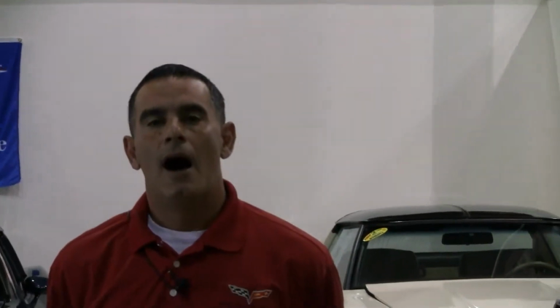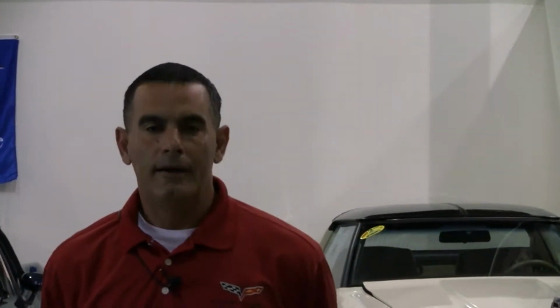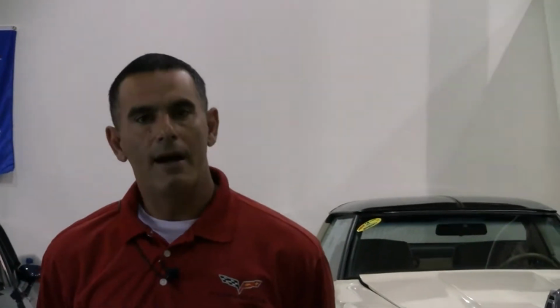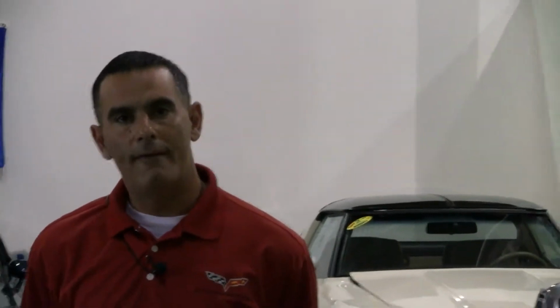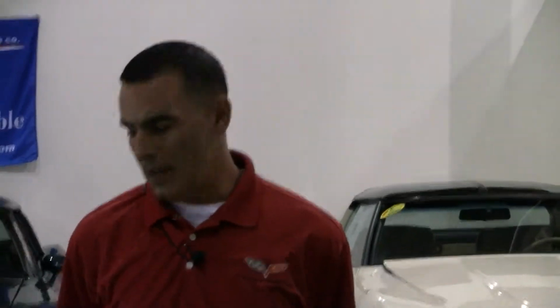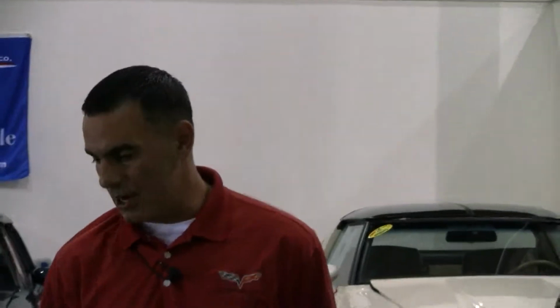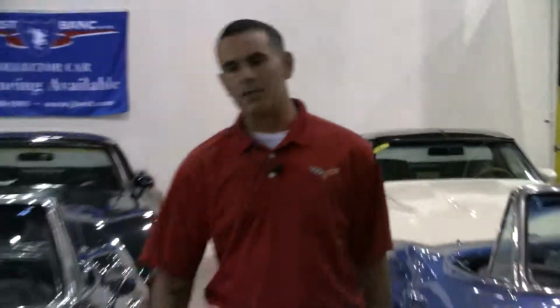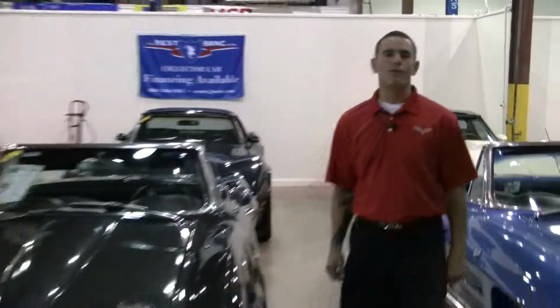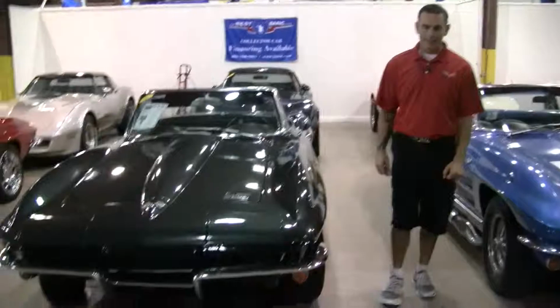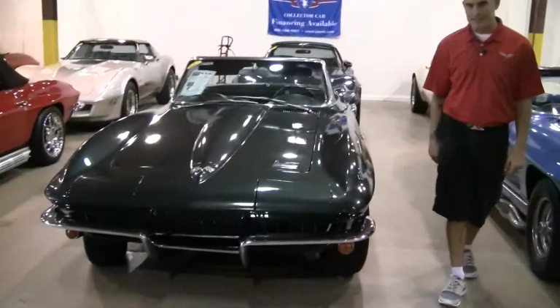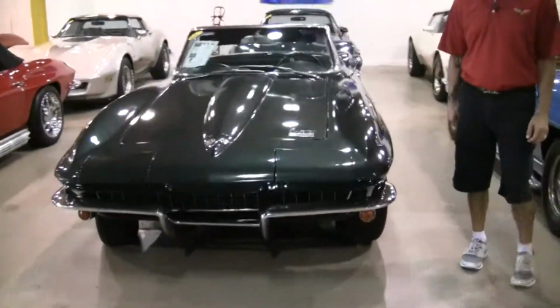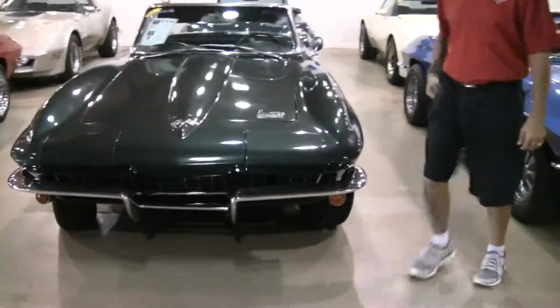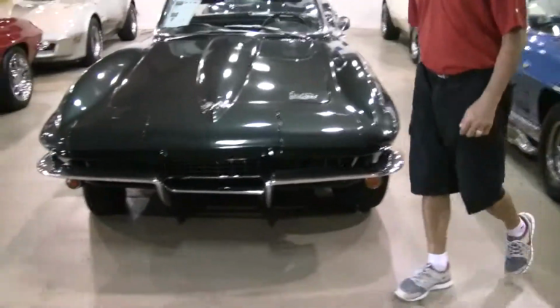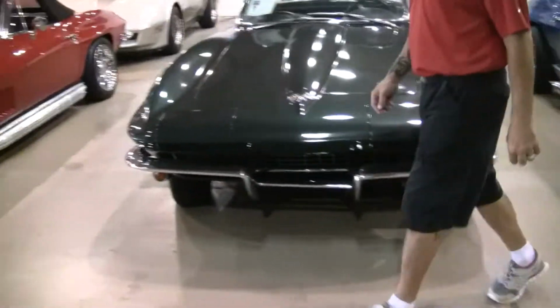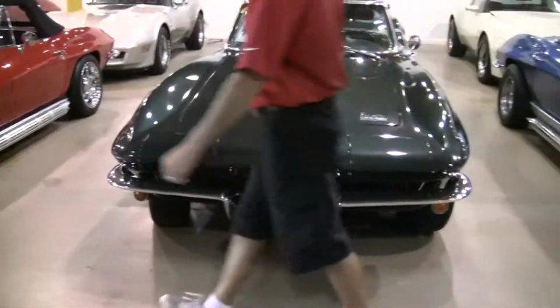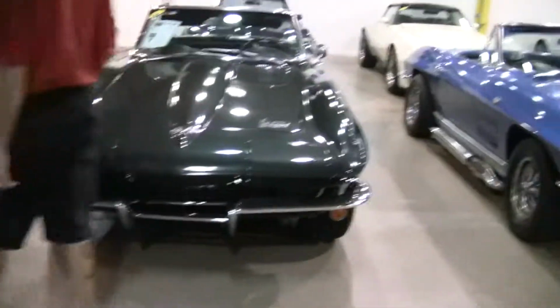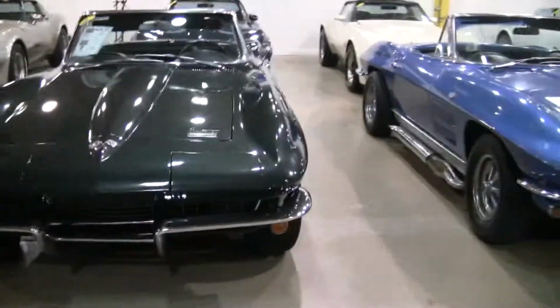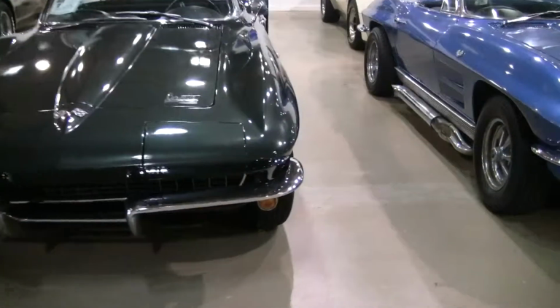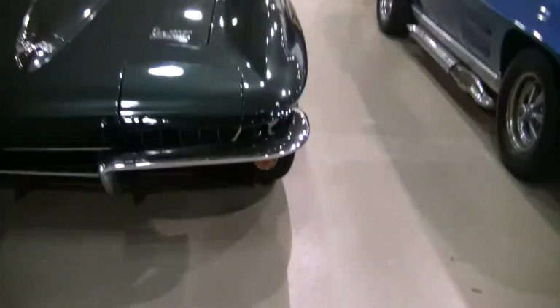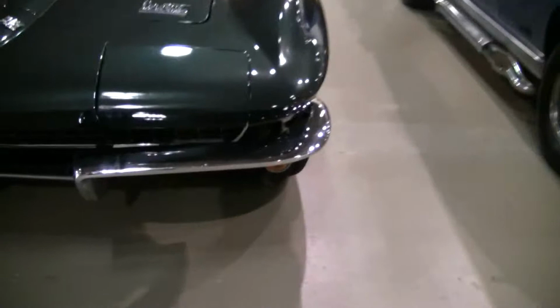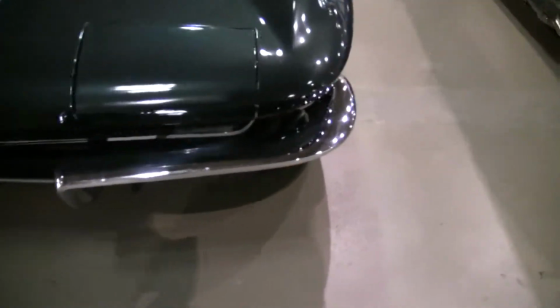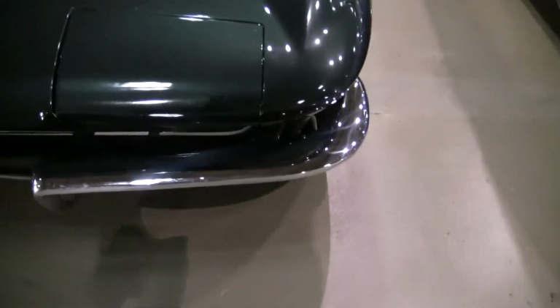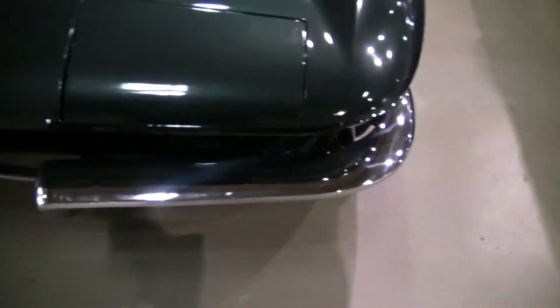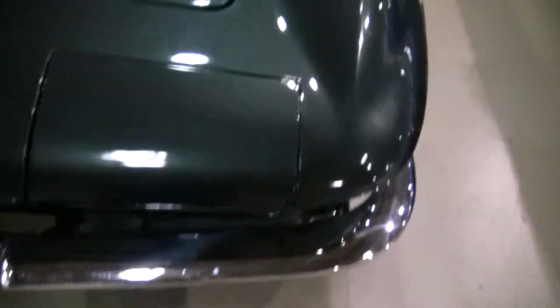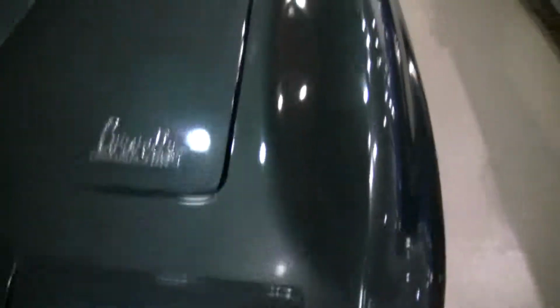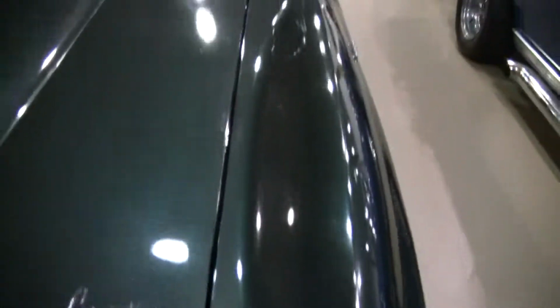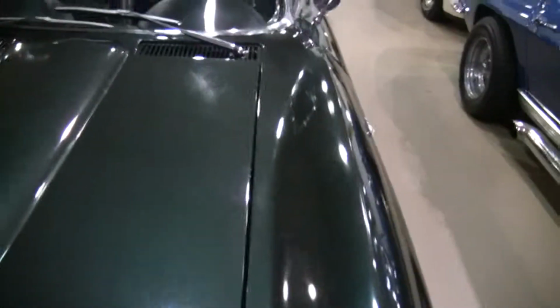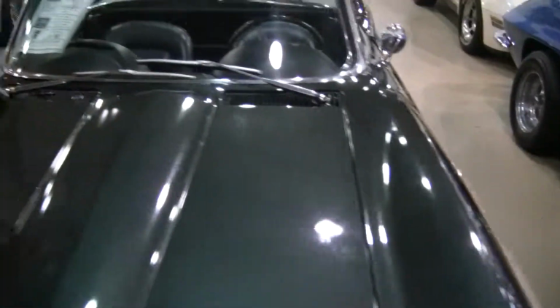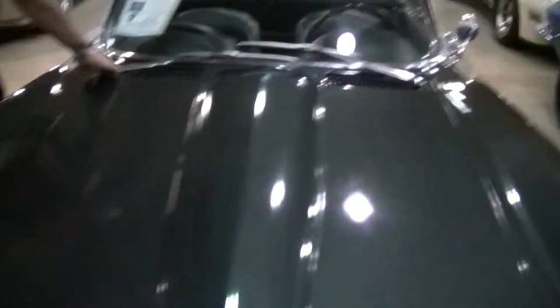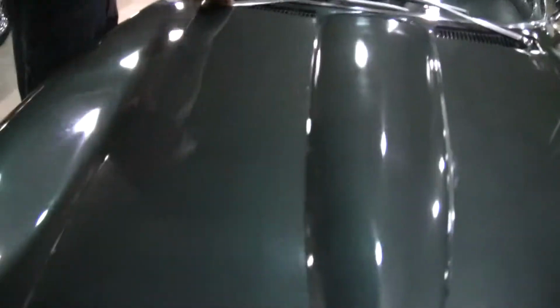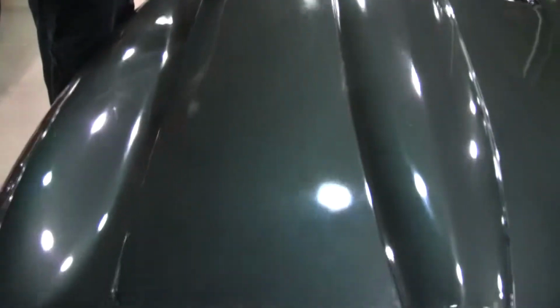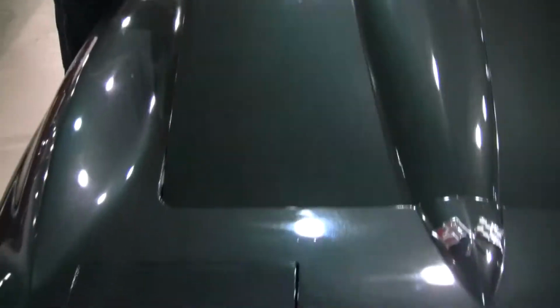Hi, Brett here at BioVet, and I'm here to share with you this beautiful 1965 convertible Corvette. This car comes with a Chevy small block 327 with a freshly rebuilt 4-speed automatic transmission.